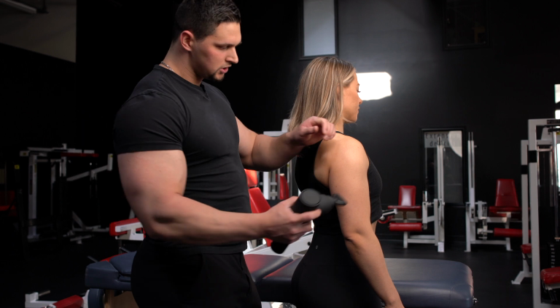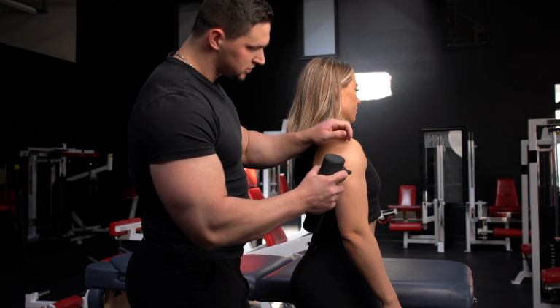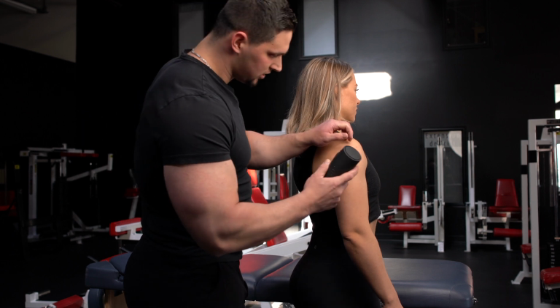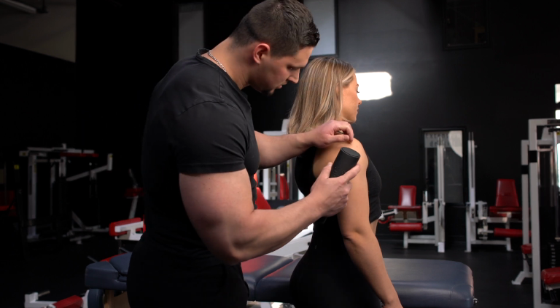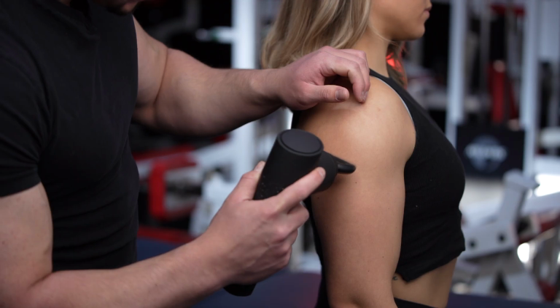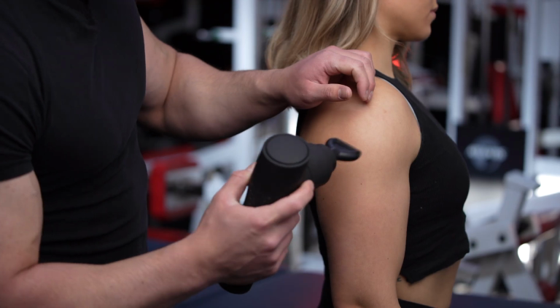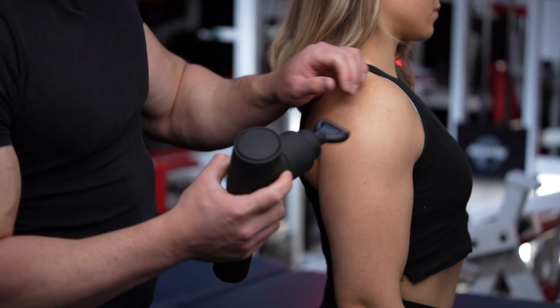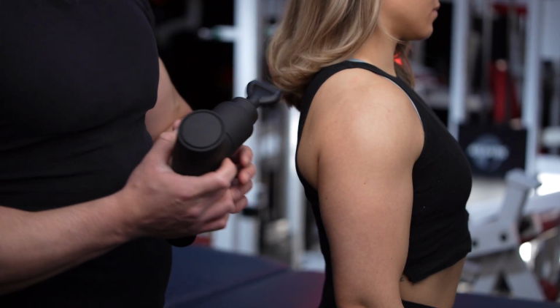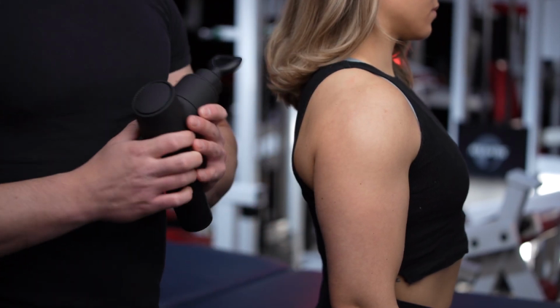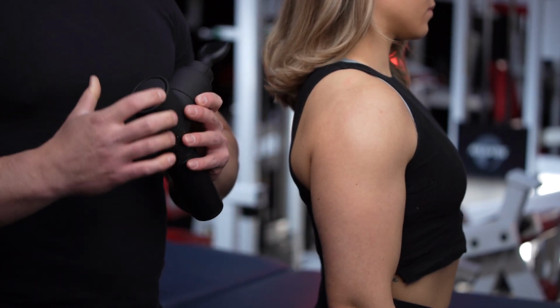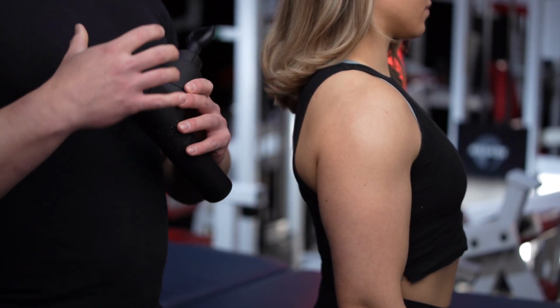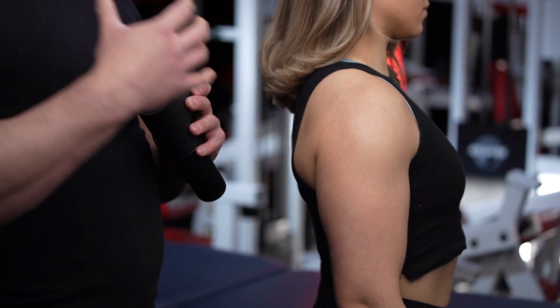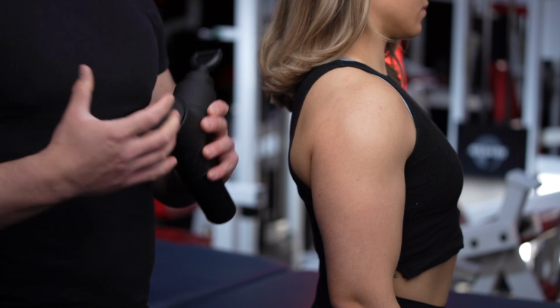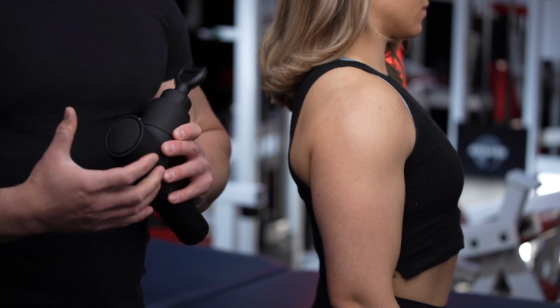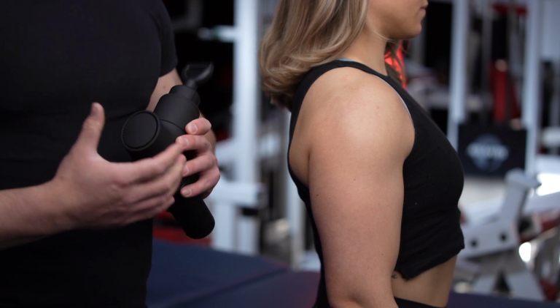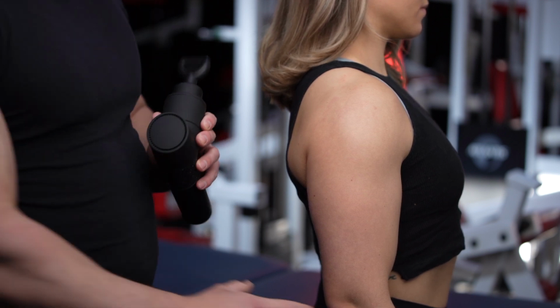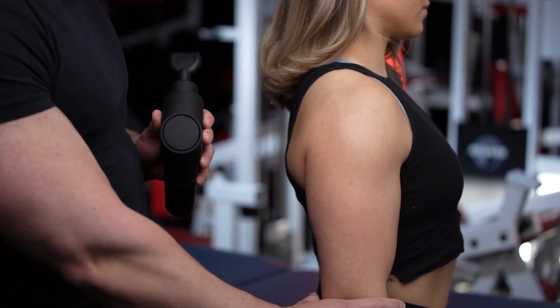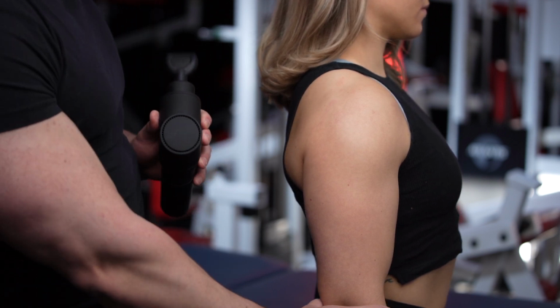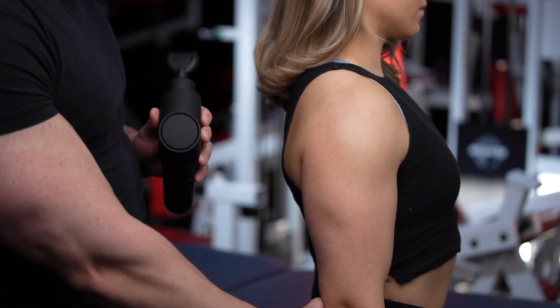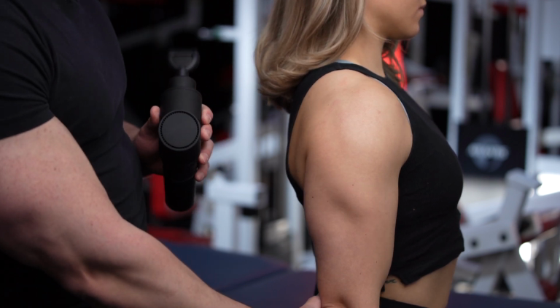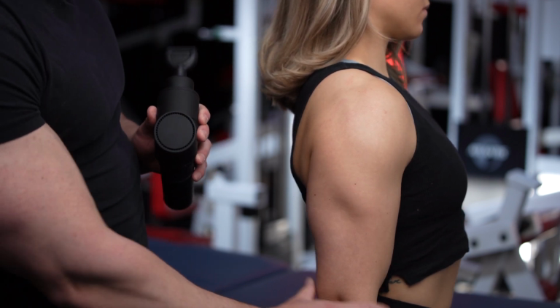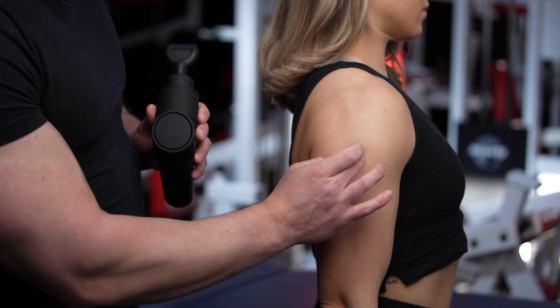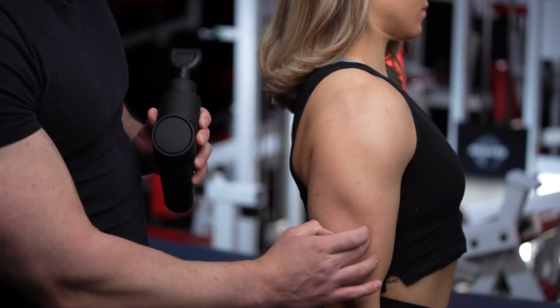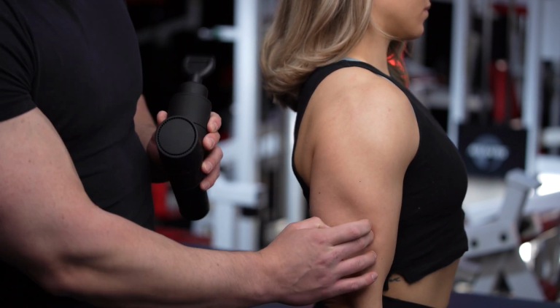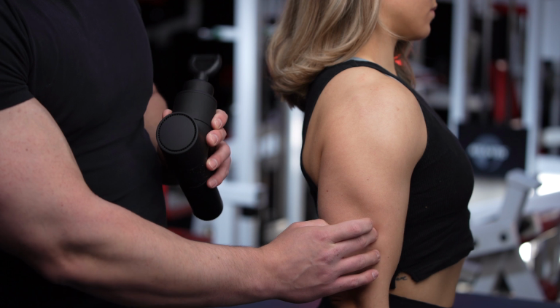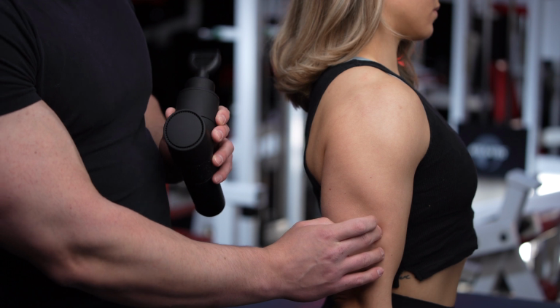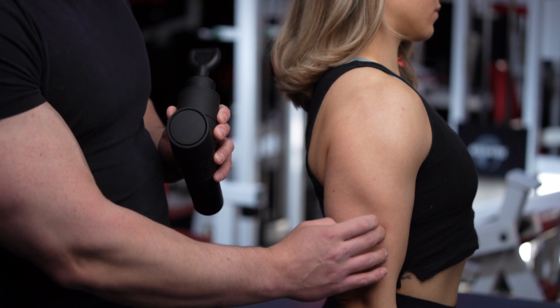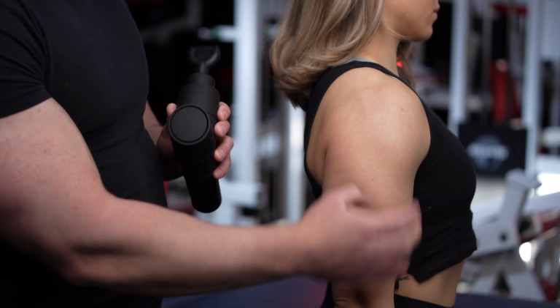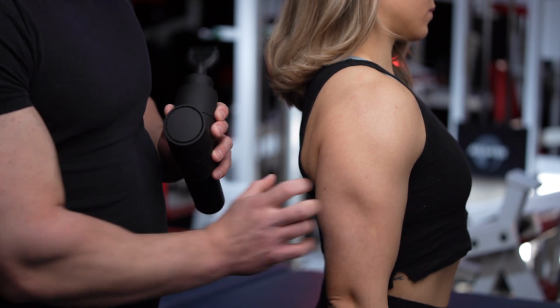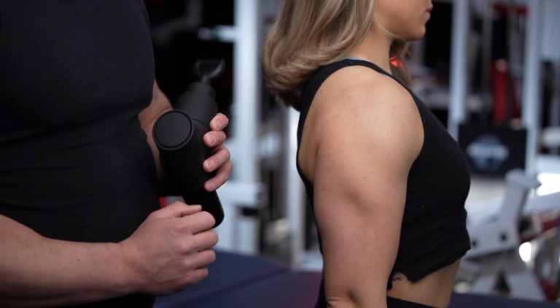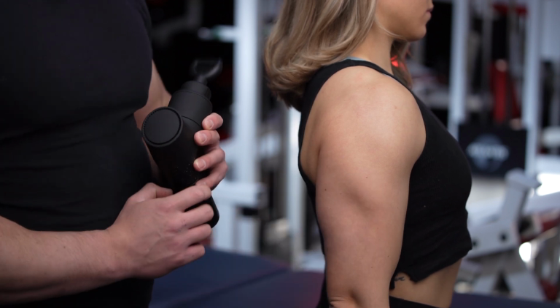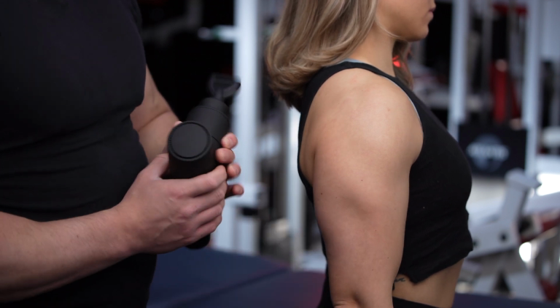We're going to start here. If you're not certain where to work on your client, just make her flex slightly and then you'll be able to see the definition here and basically work around it.